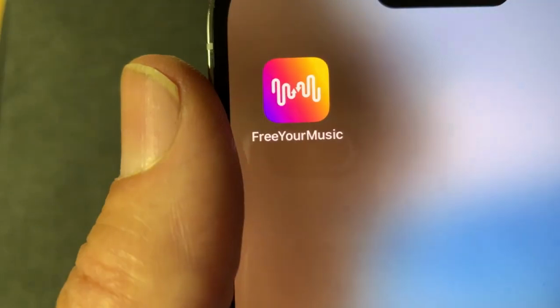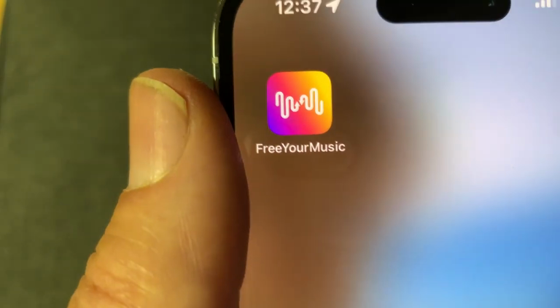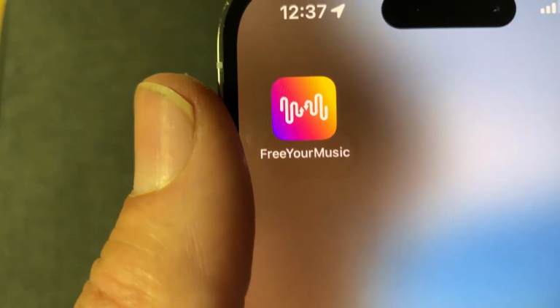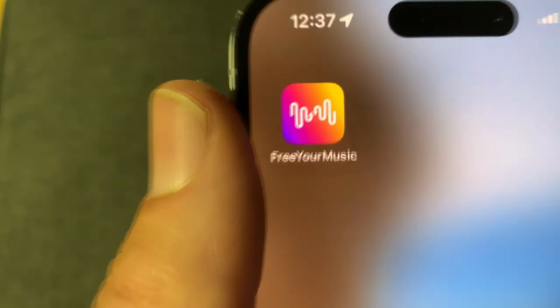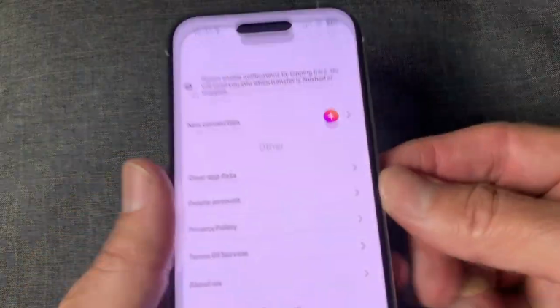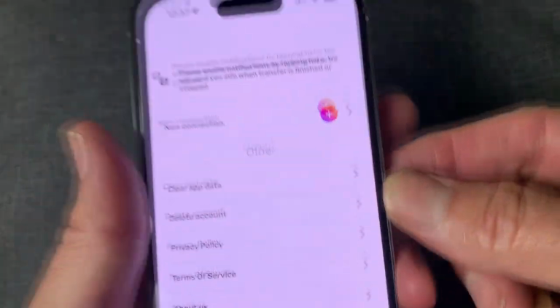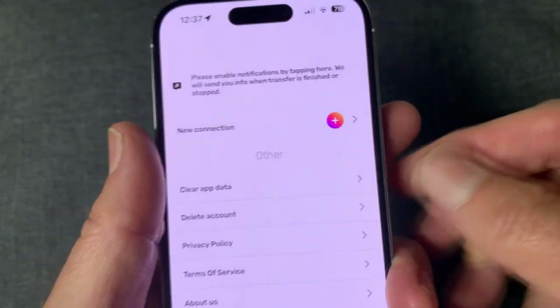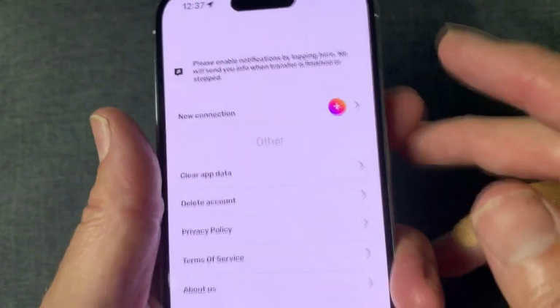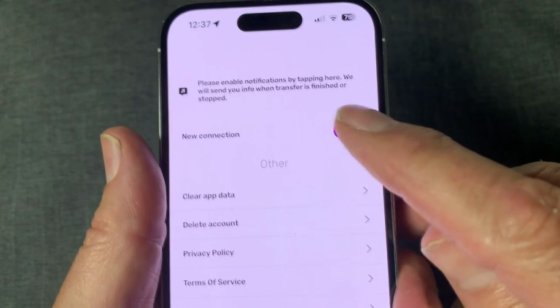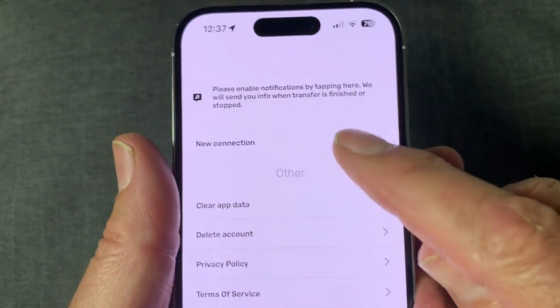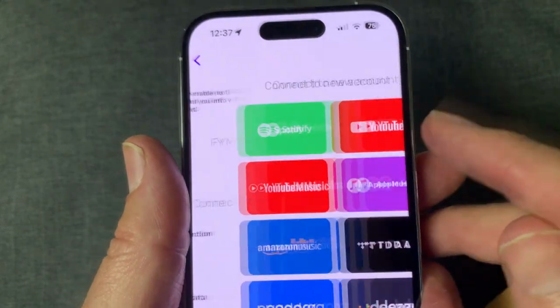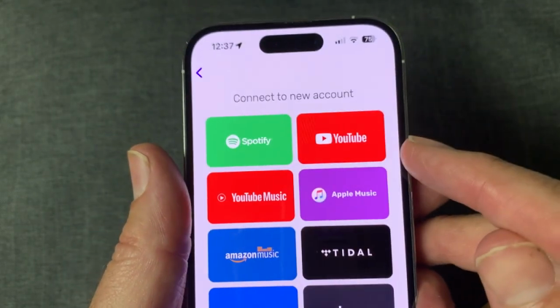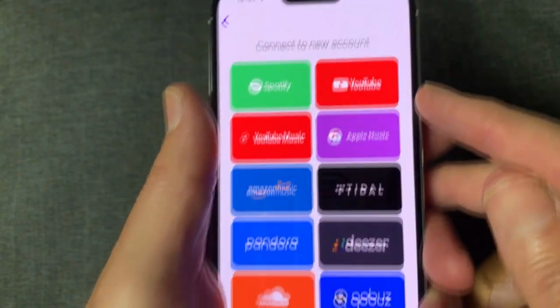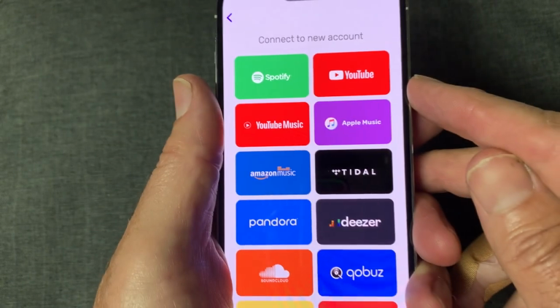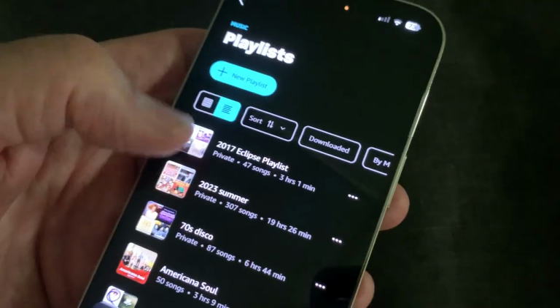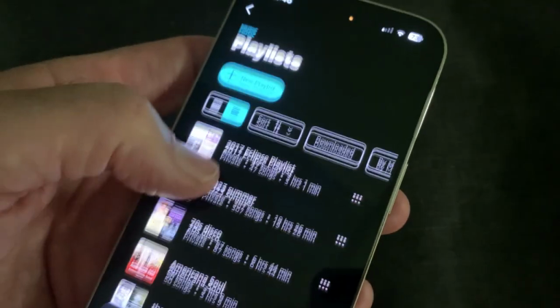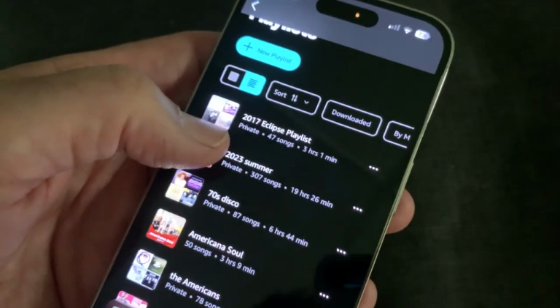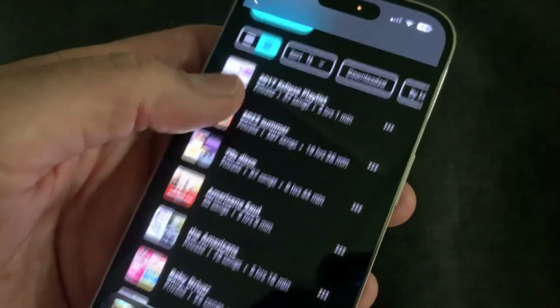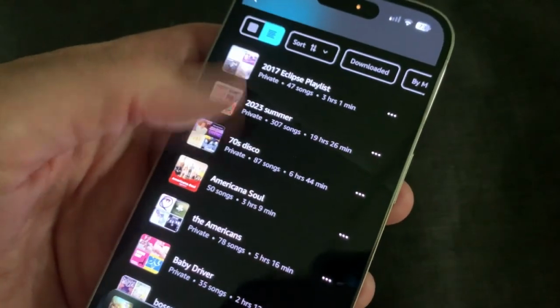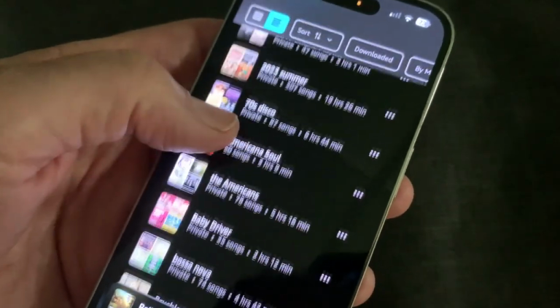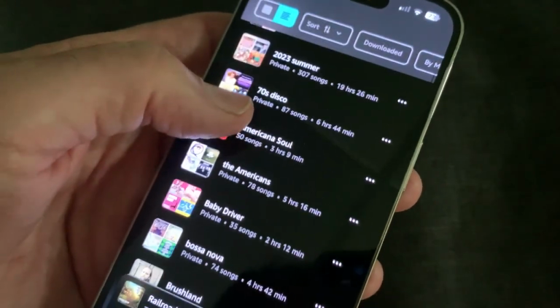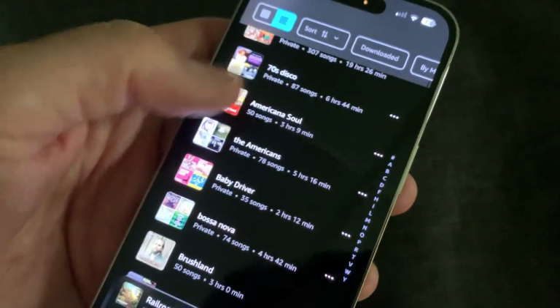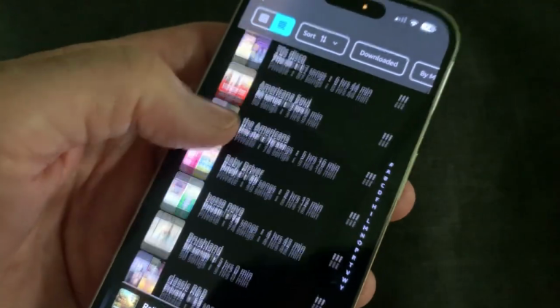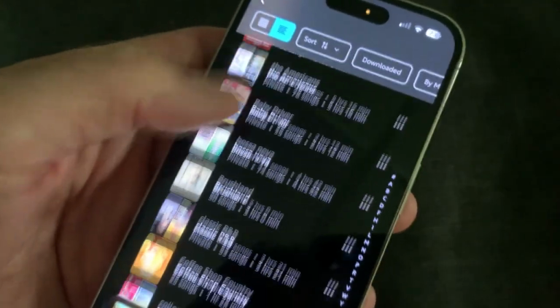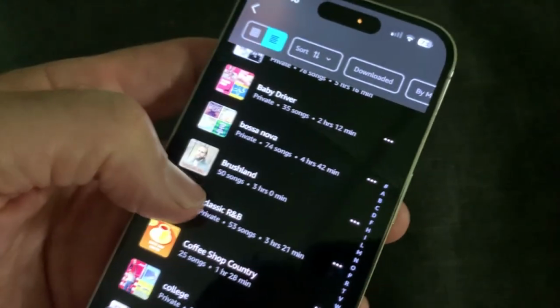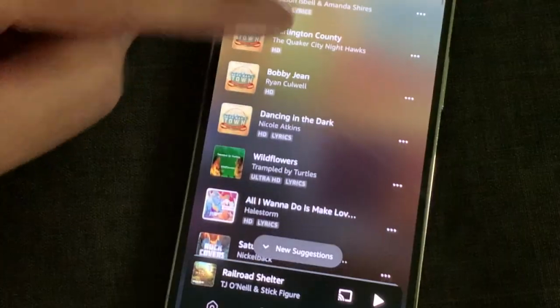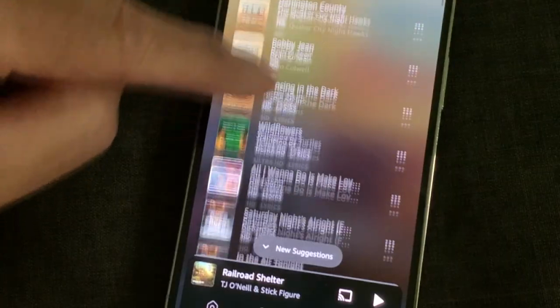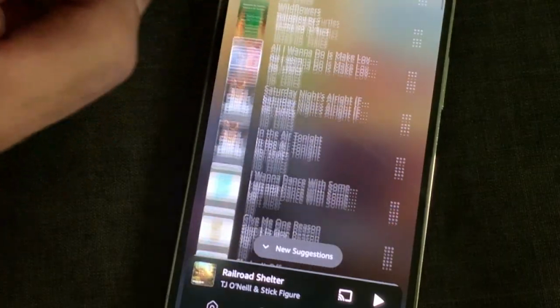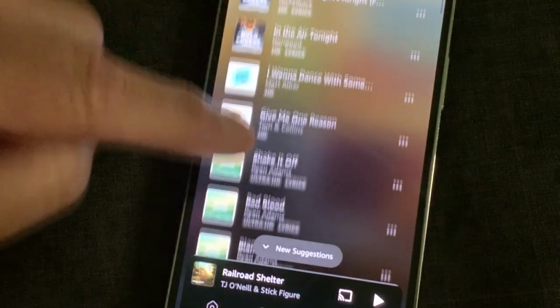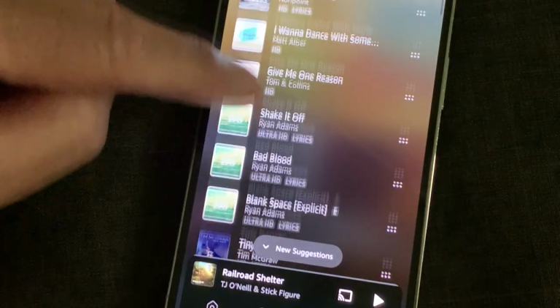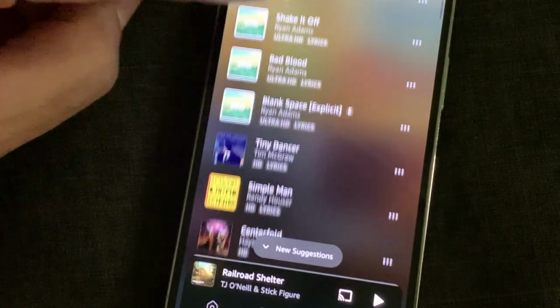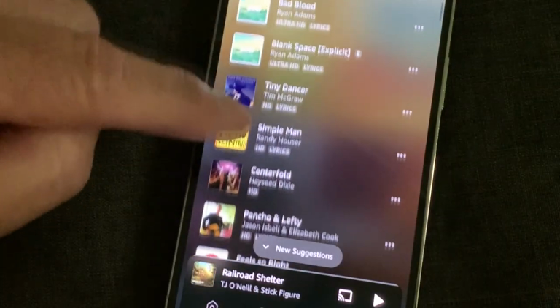Free Your Music copies playlists and favorites from one streaming service to another. Here's how it works. I have 44 playlists I've built over the years on Amazon Music. Some, like this playlist of covers, have hundreds of songs on them.